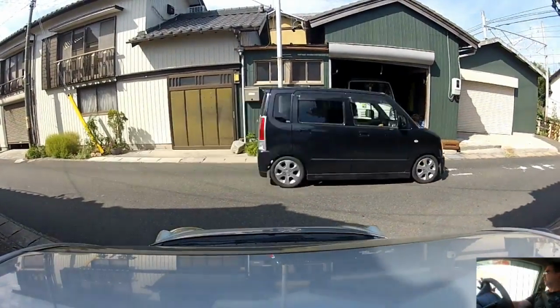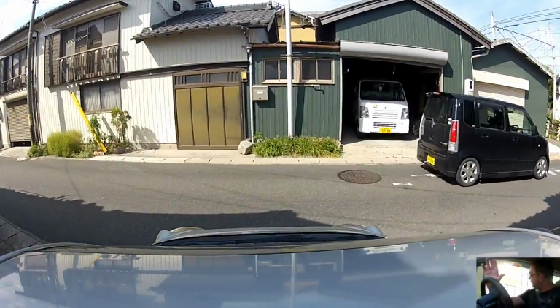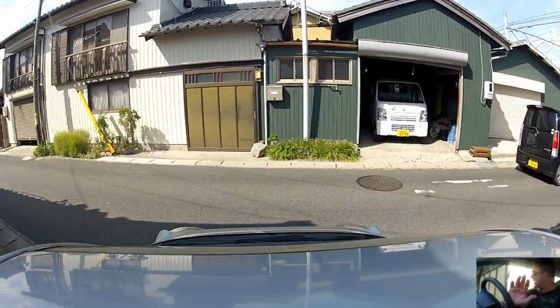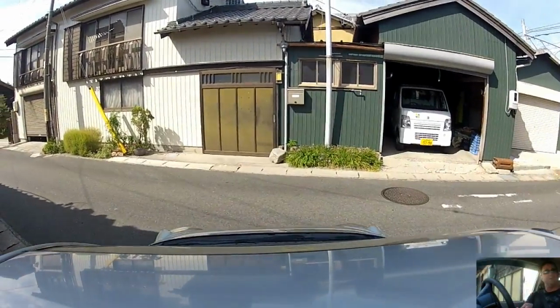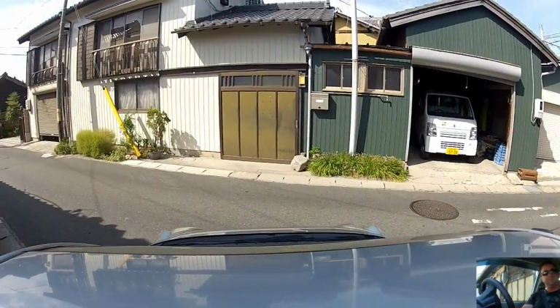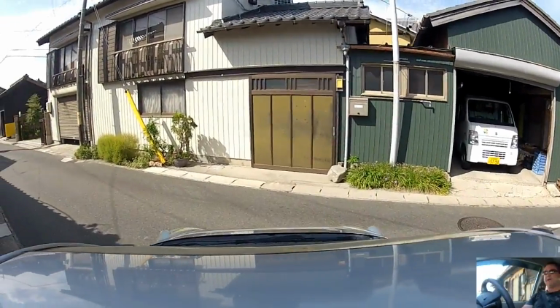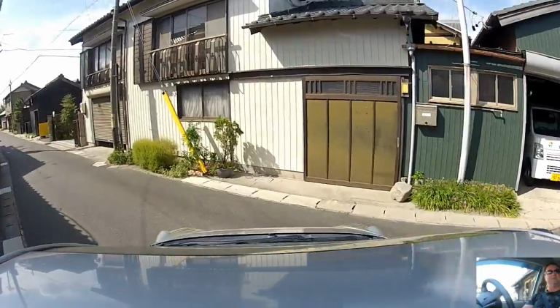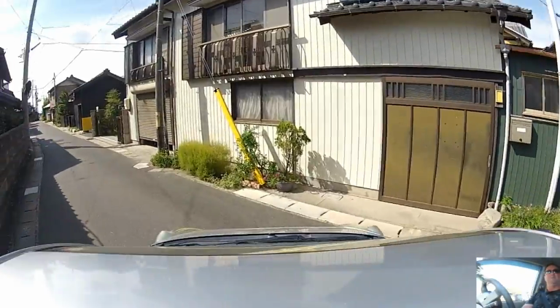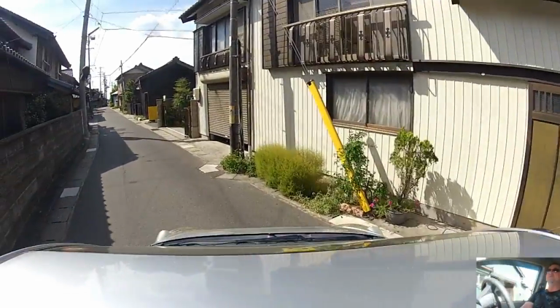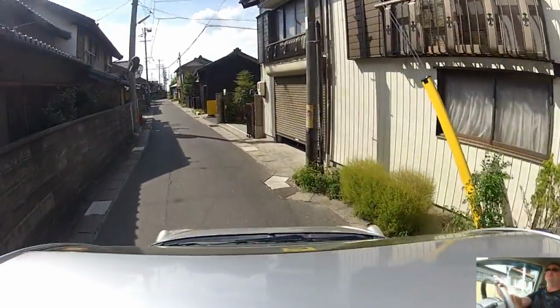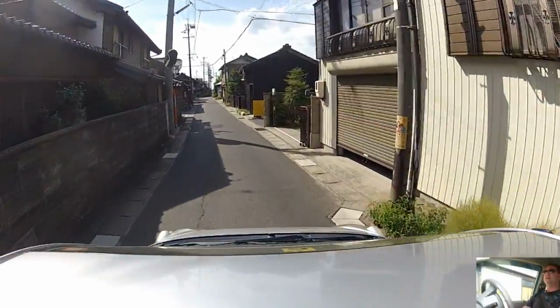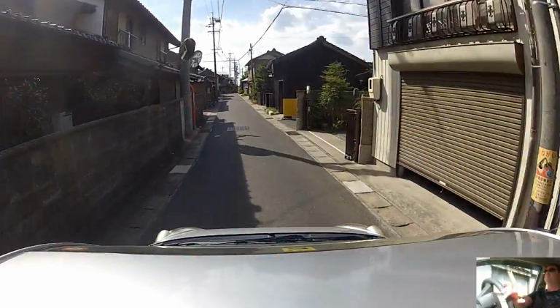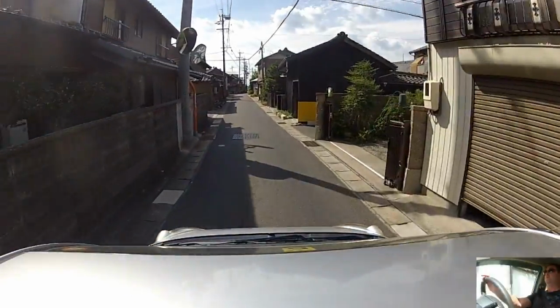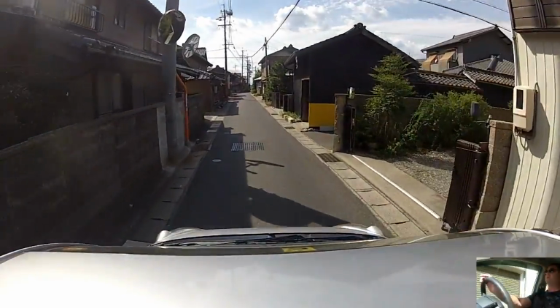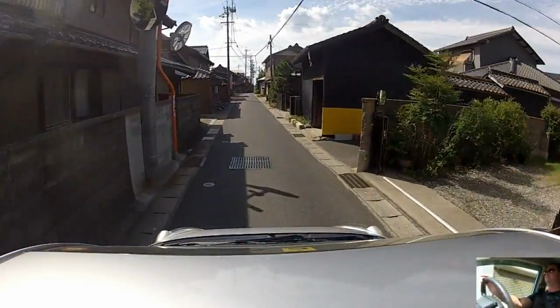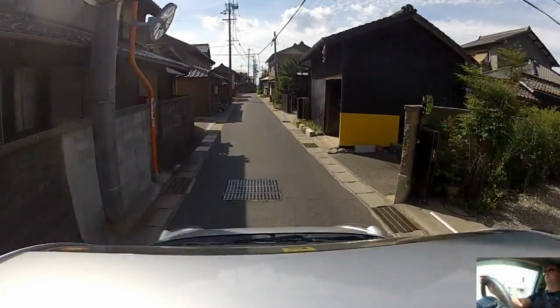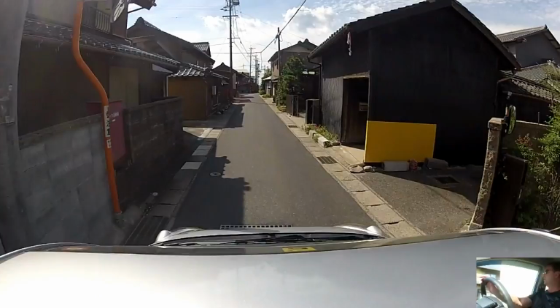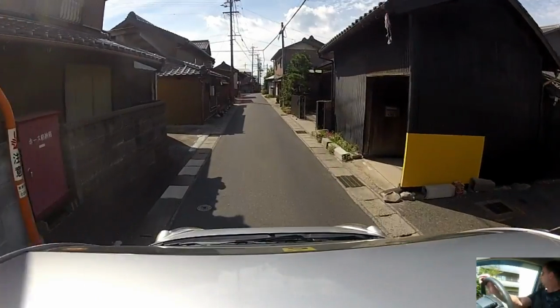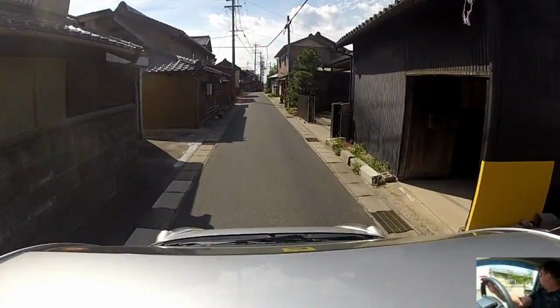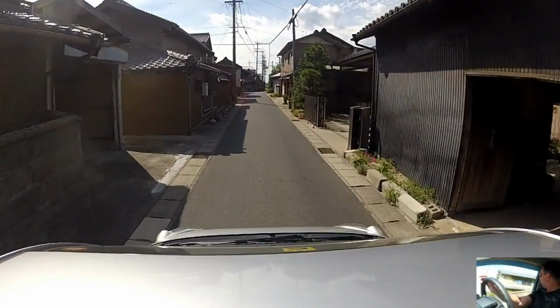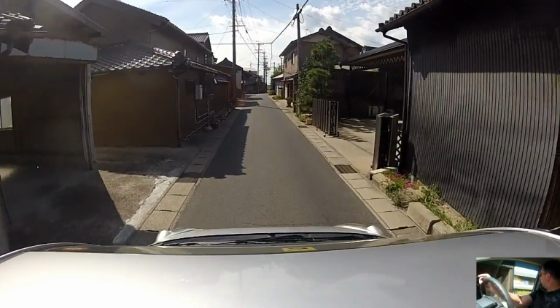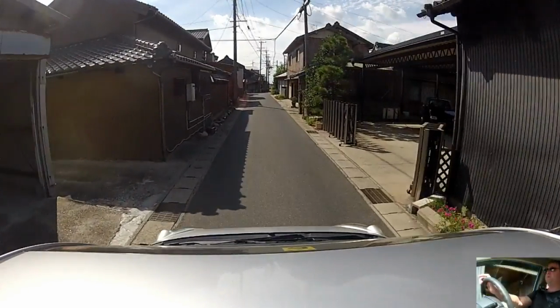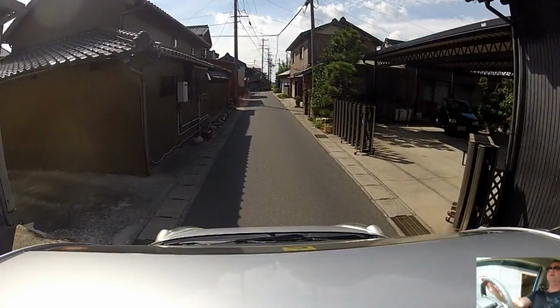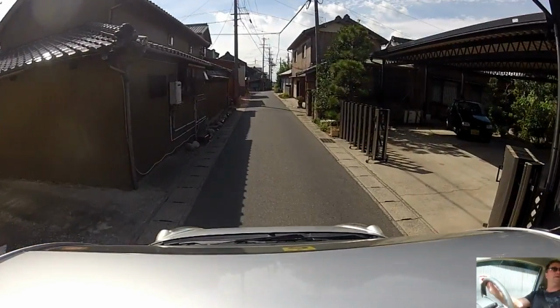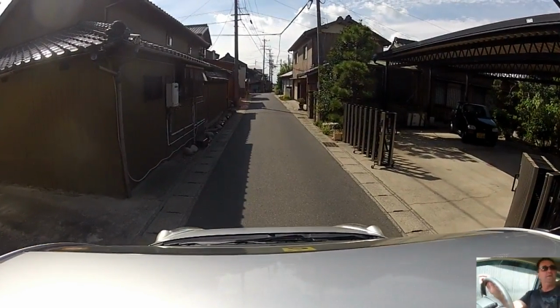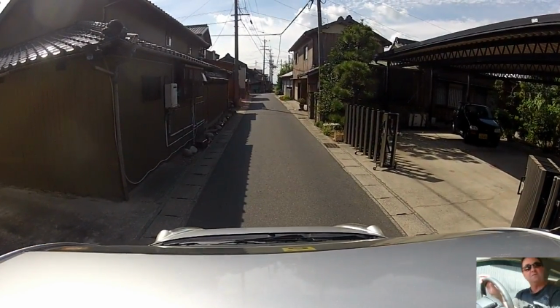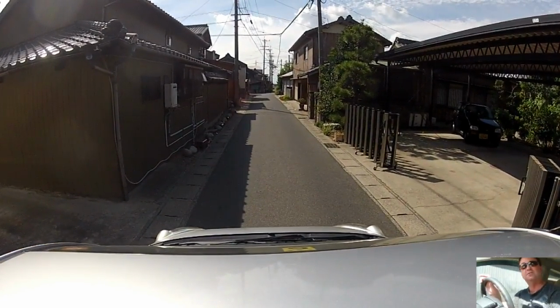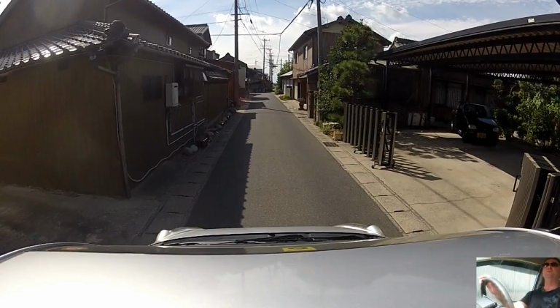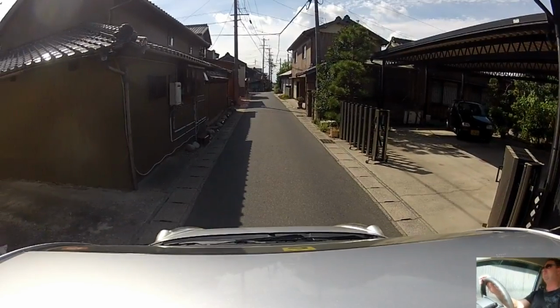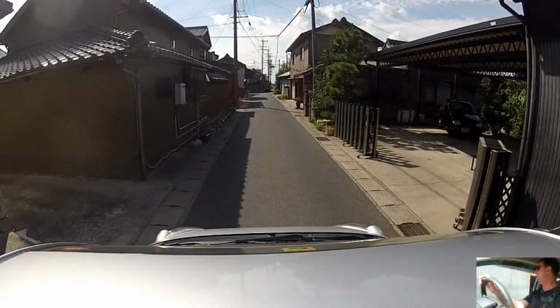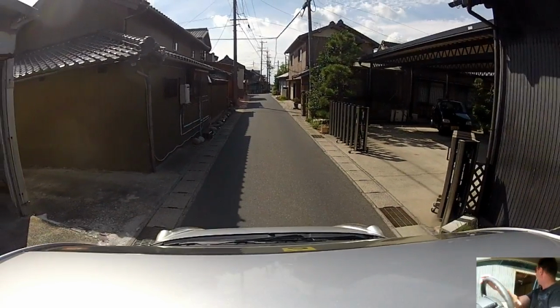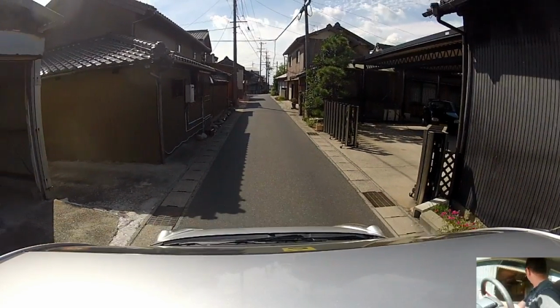So obviously - where did we get to in the narration? Well, this is going to be a fairly hodgepodge narration because I'm not really sure where we're going here. There were a couple of streets I wanted to show you in particular, but I'm not sure I can find them again.